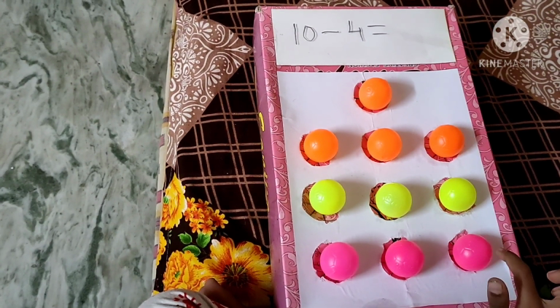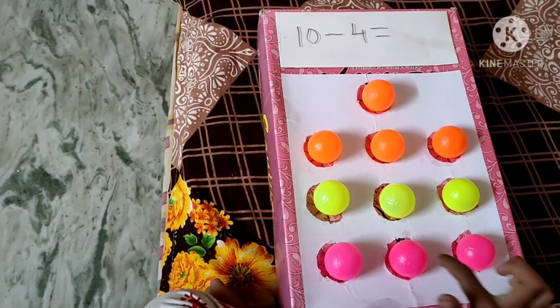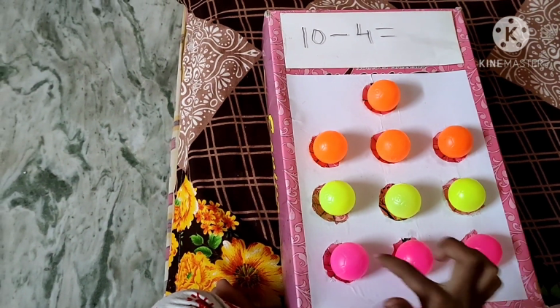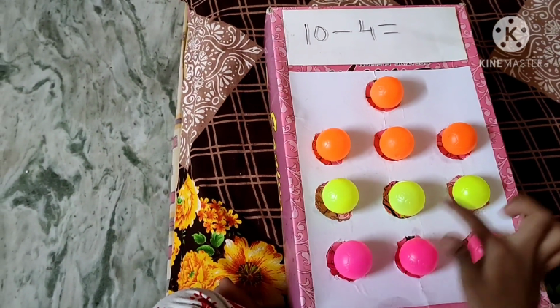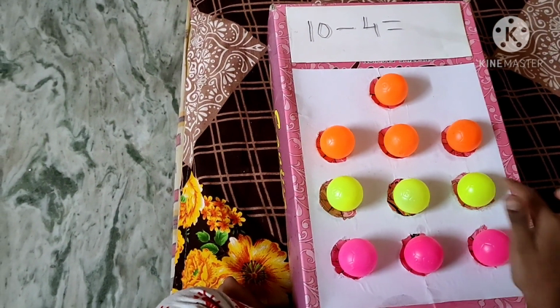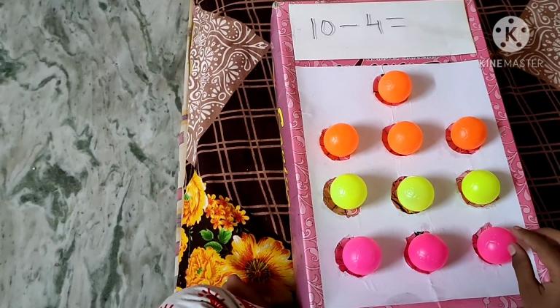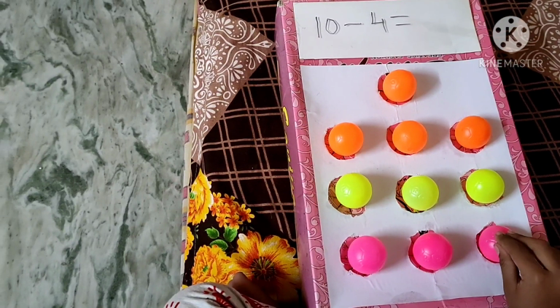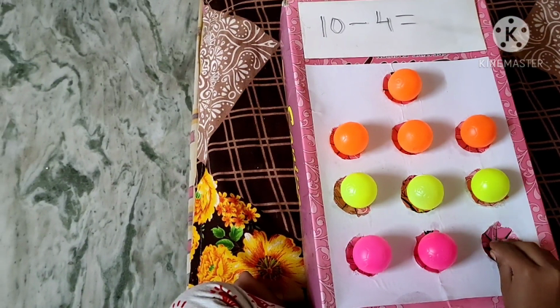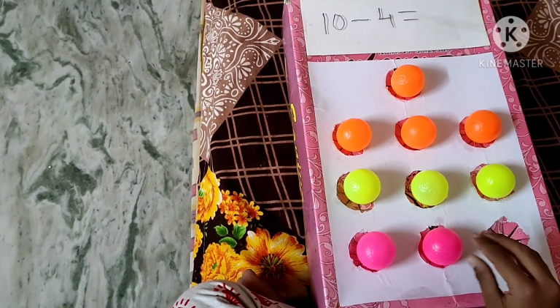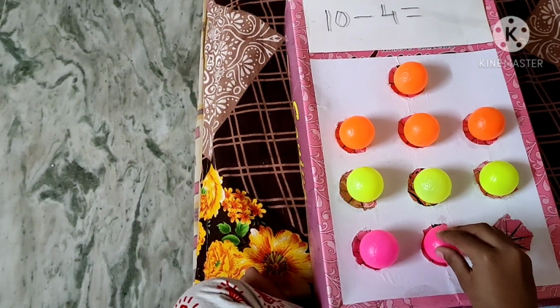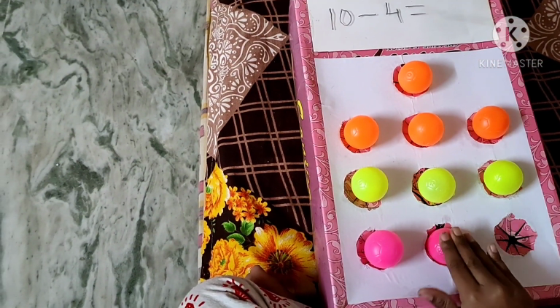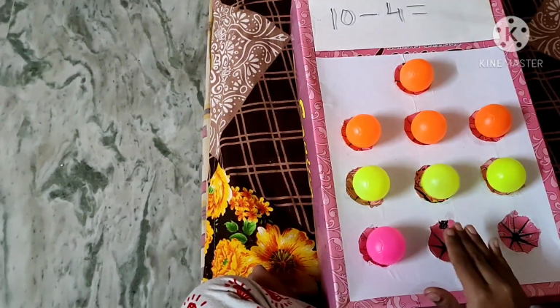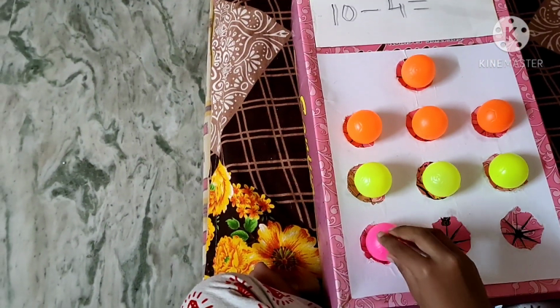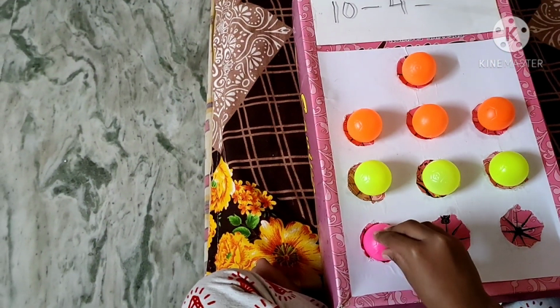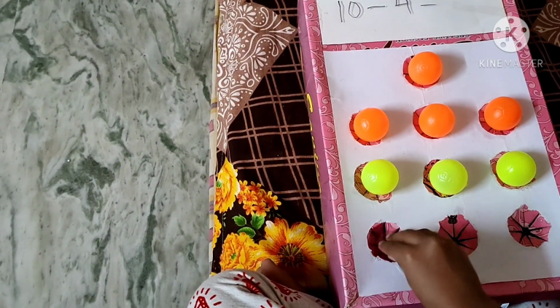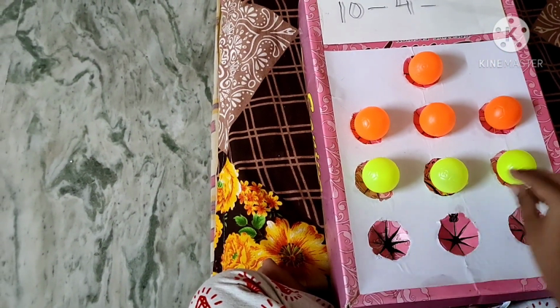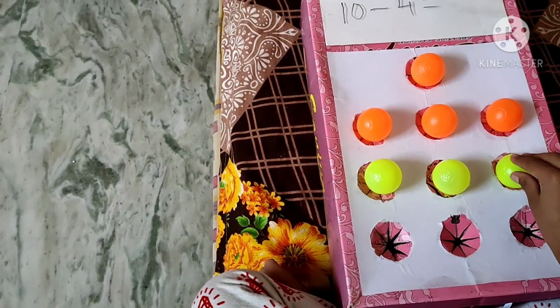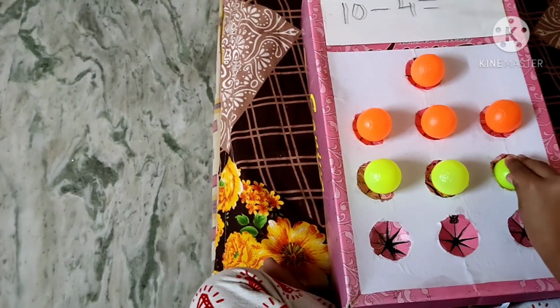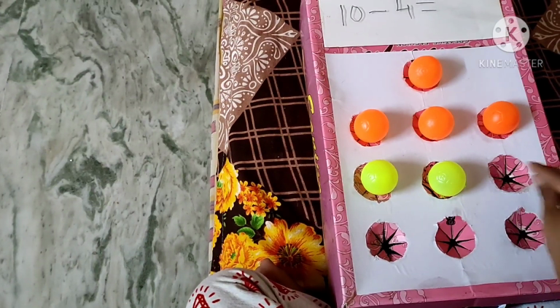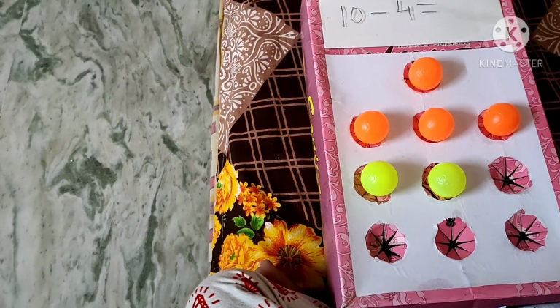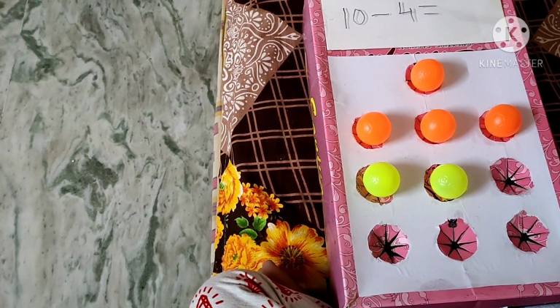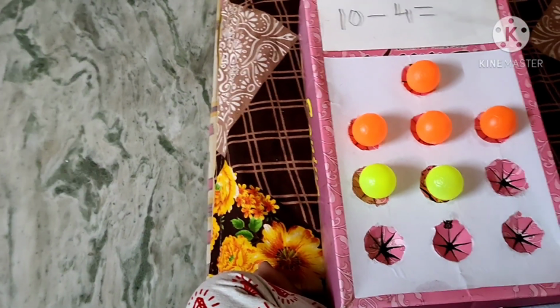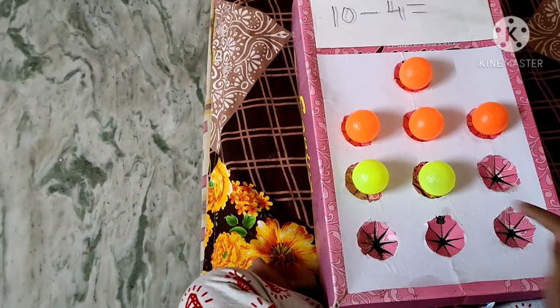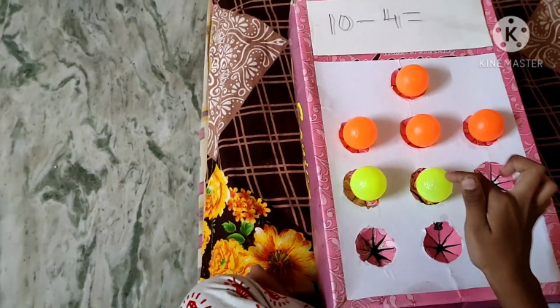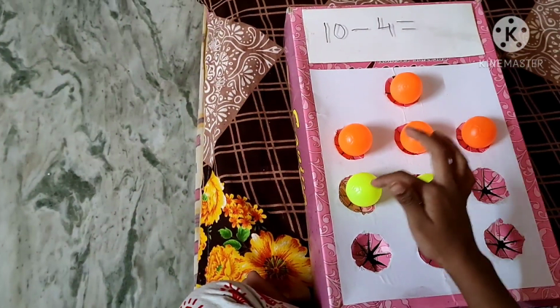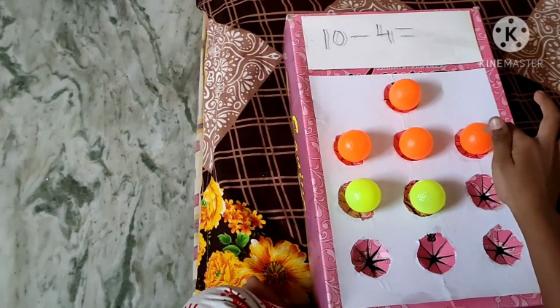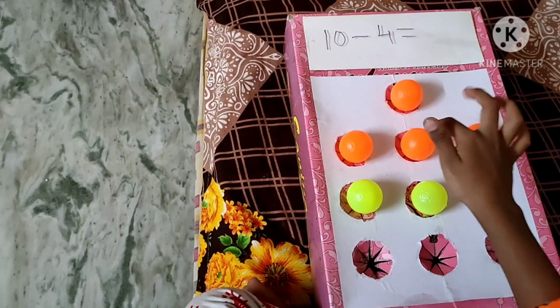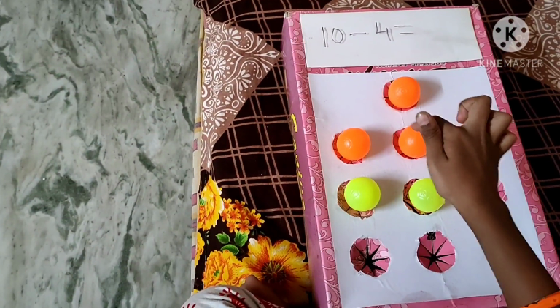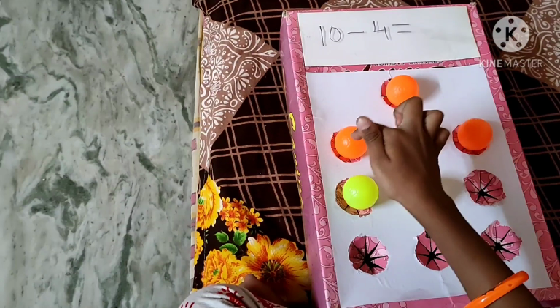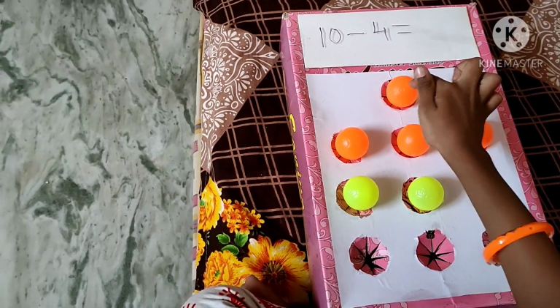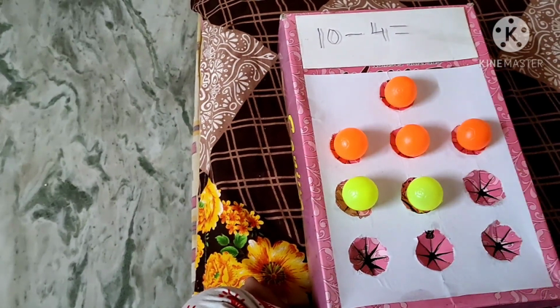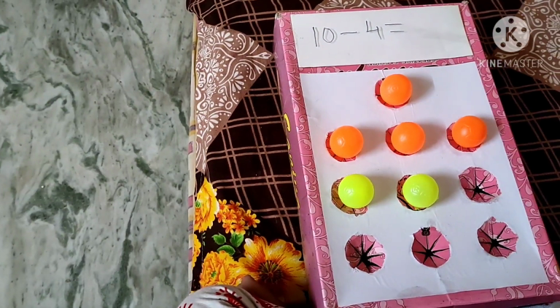1, 2, 3, 4. 1, 2, 3, 4. Cover the remaining balls. 1, 2, 3, 4, 5, 6. Write down.